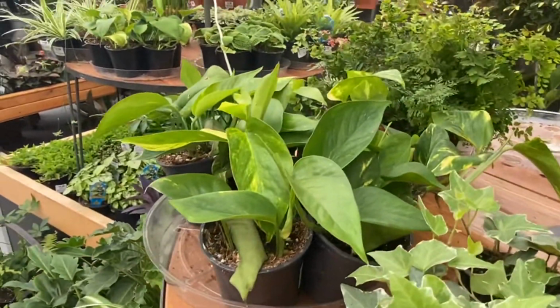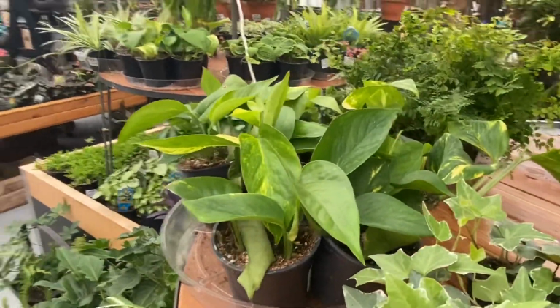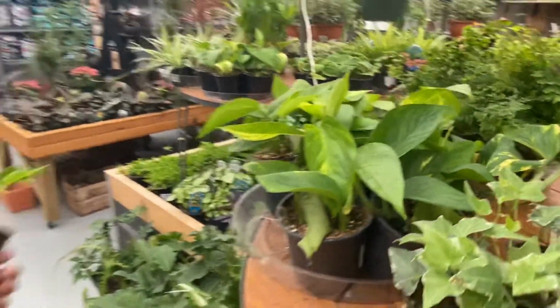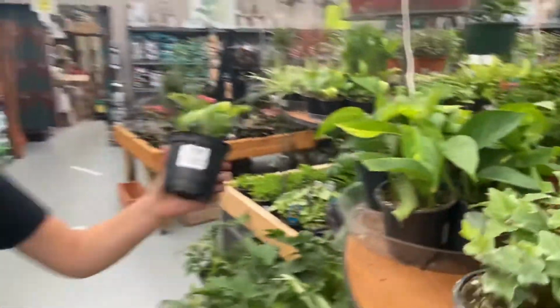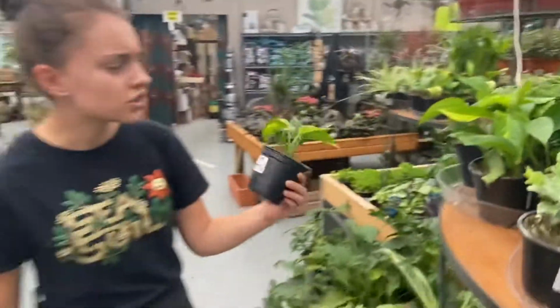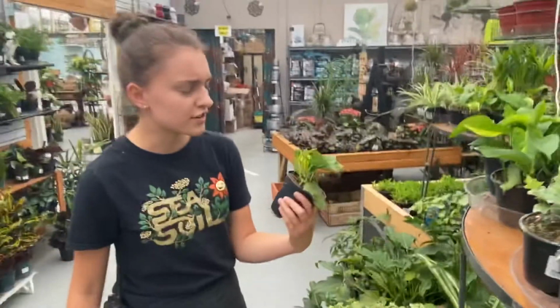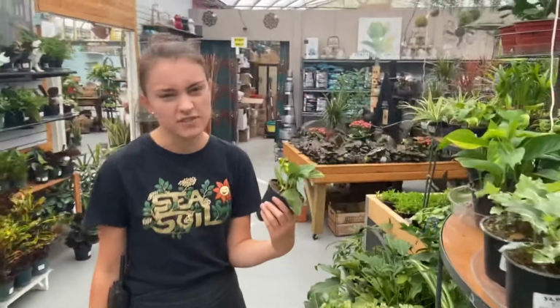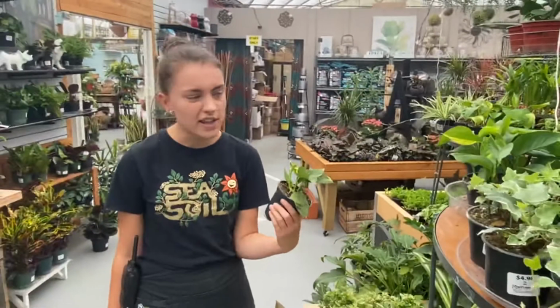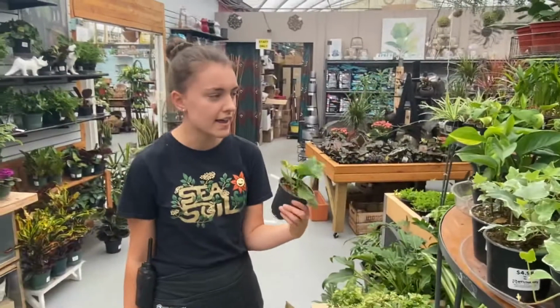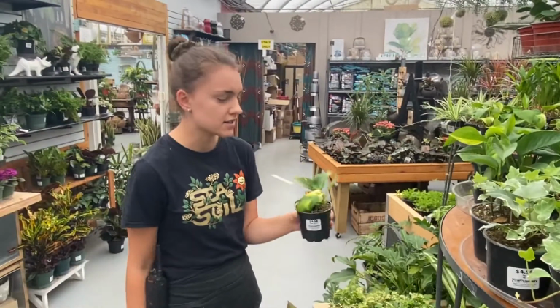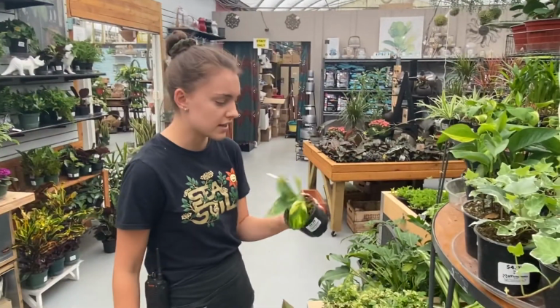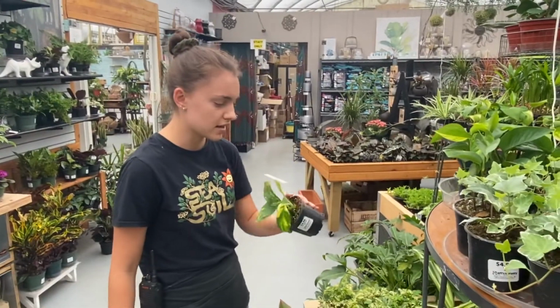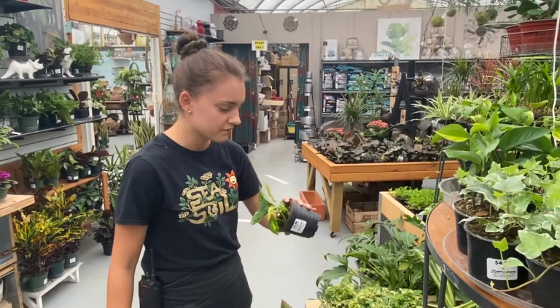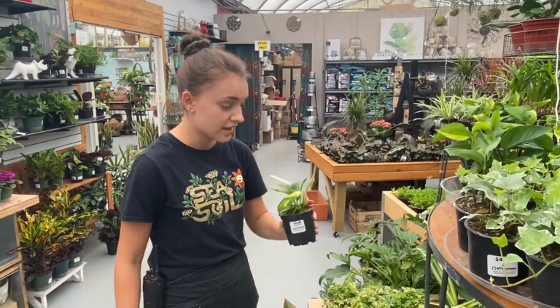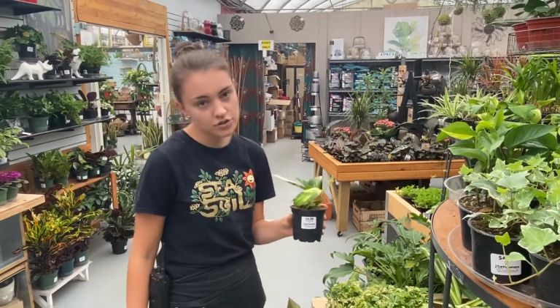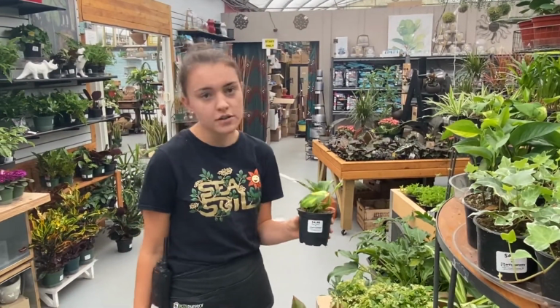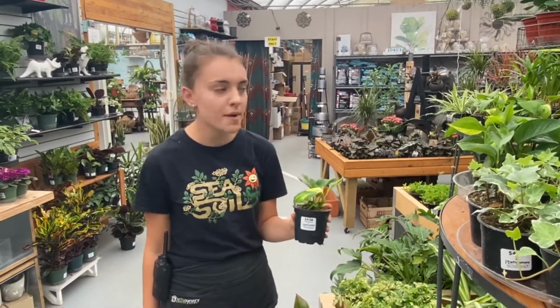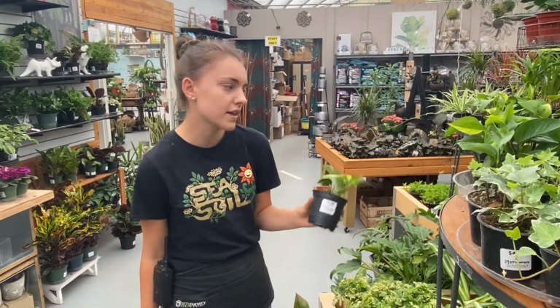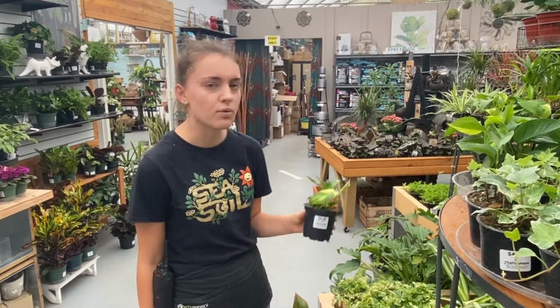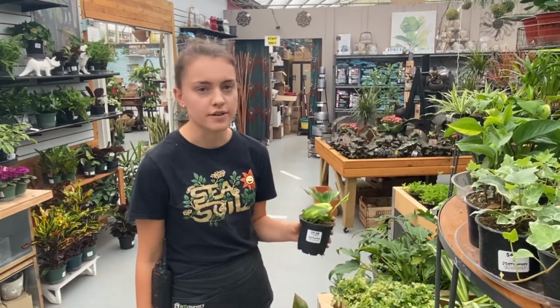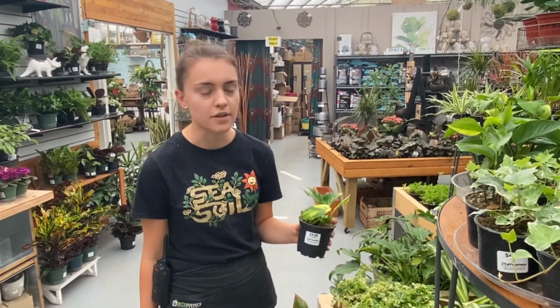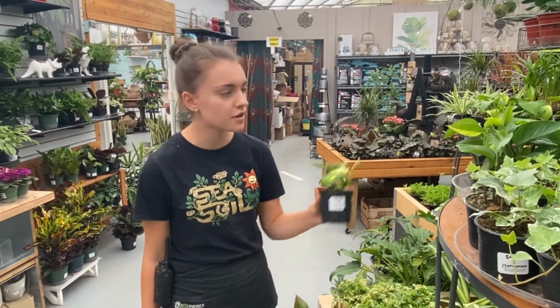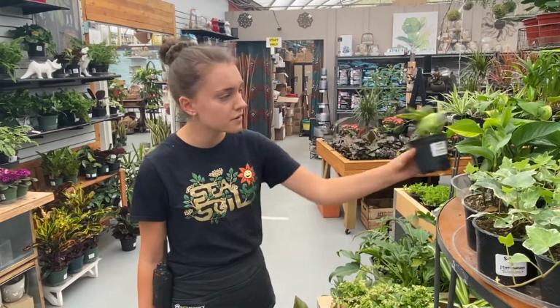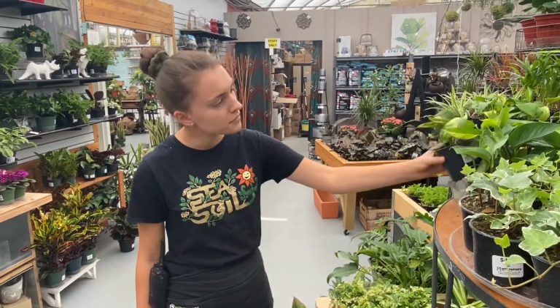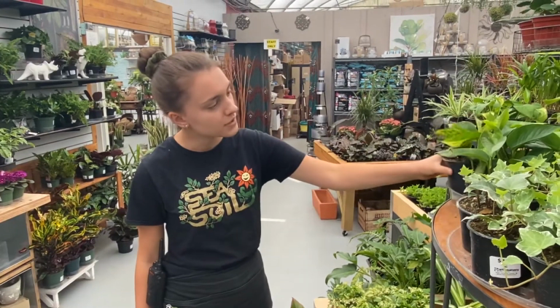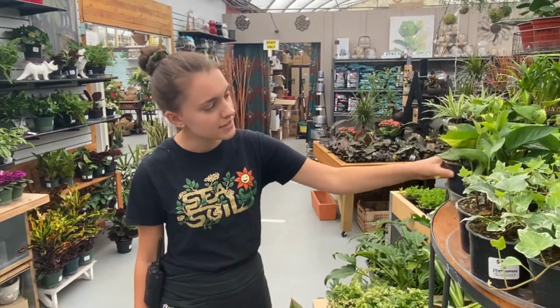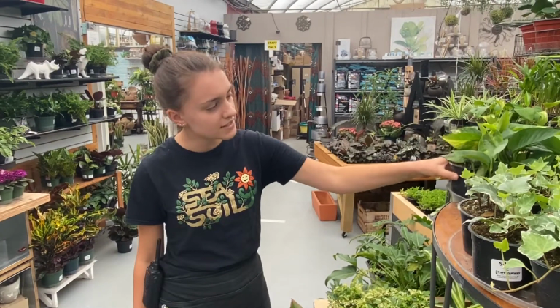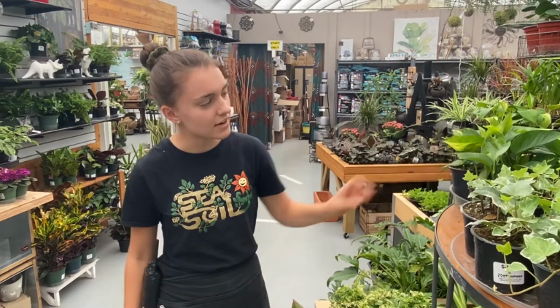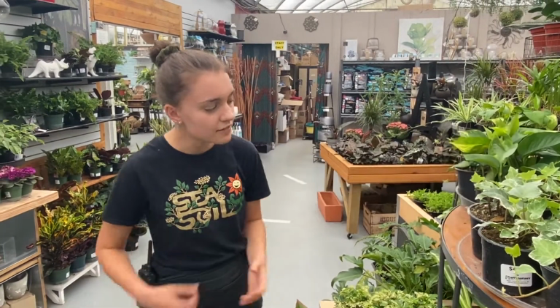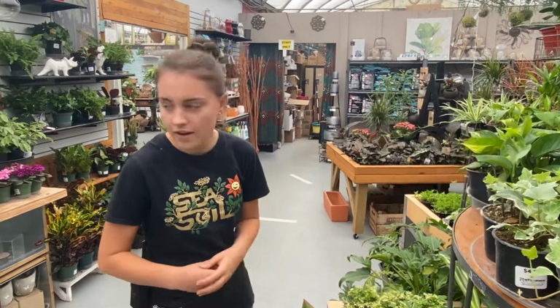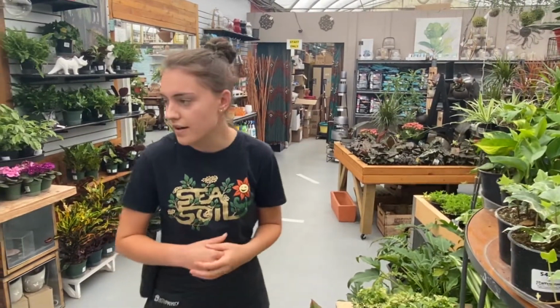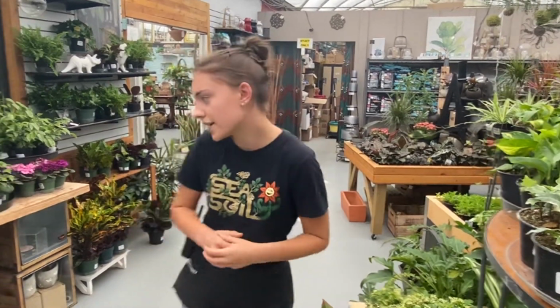They are tolerant of low light and they can dry out a little bit, but they like water as well, so they're pretty easy to take care of.